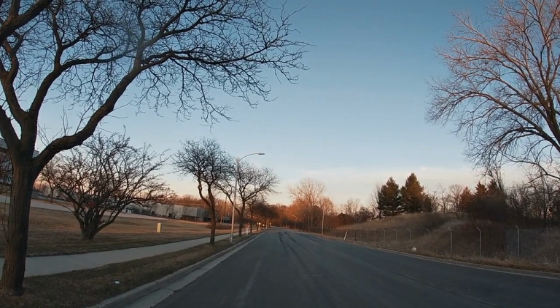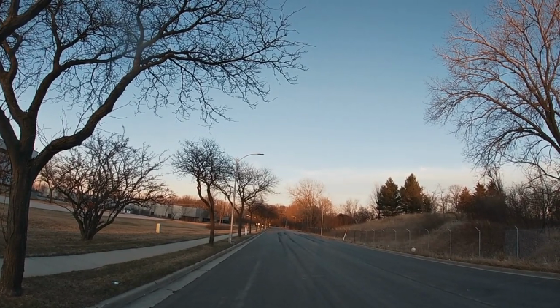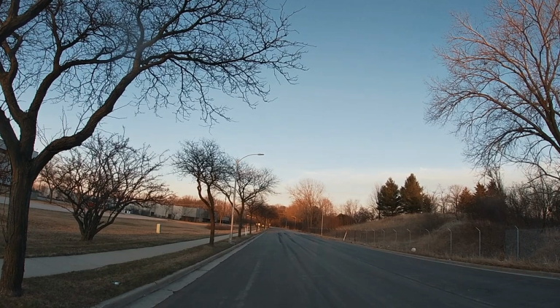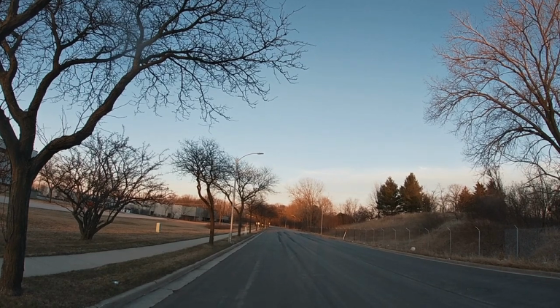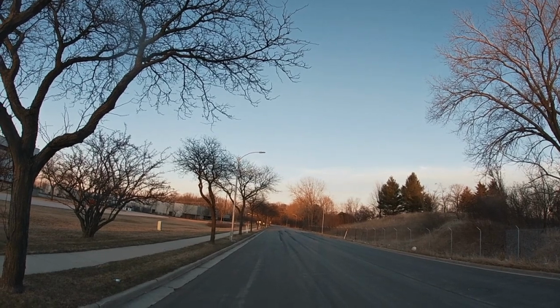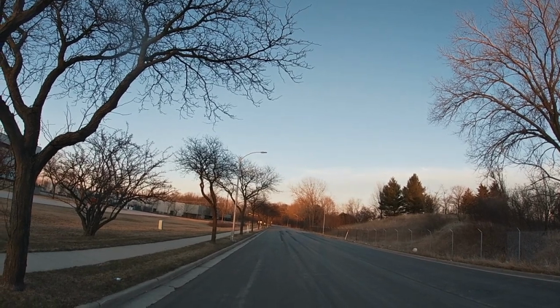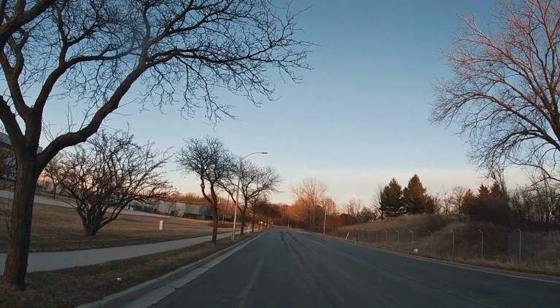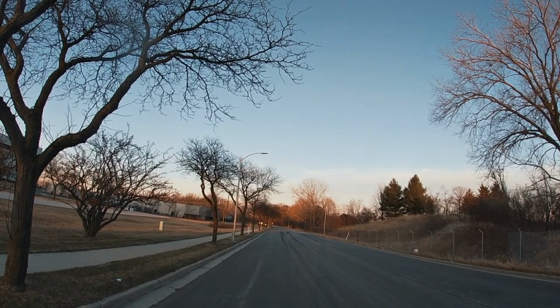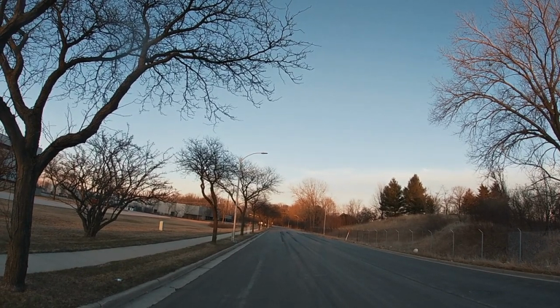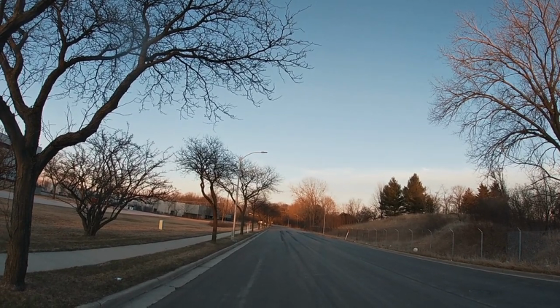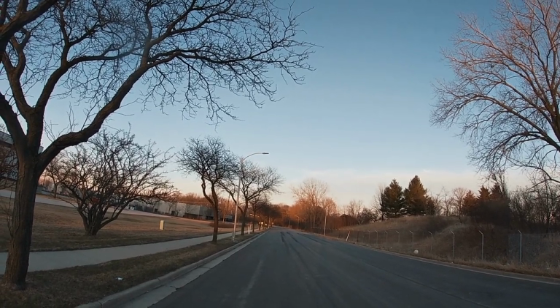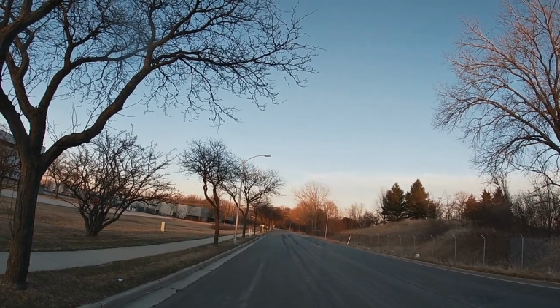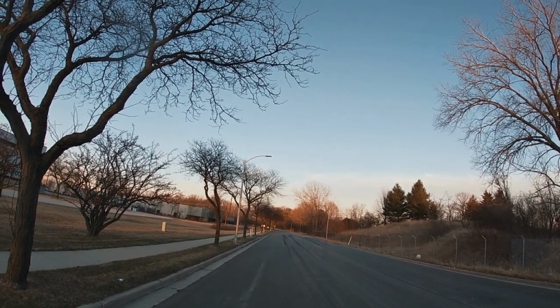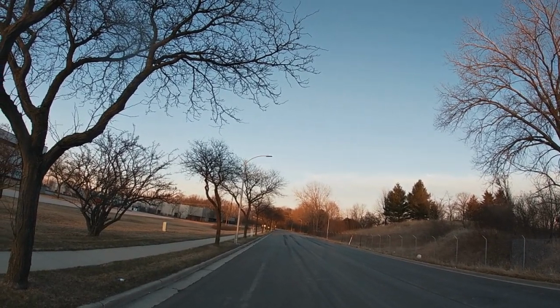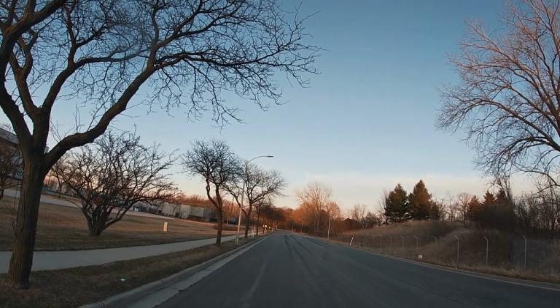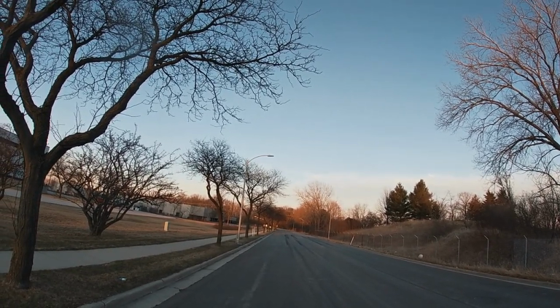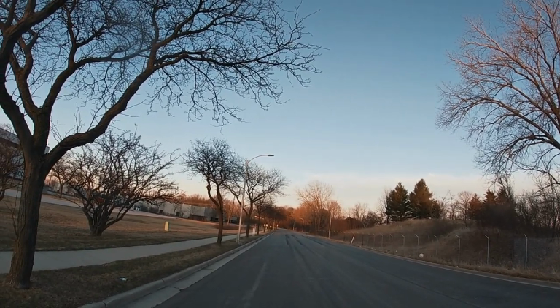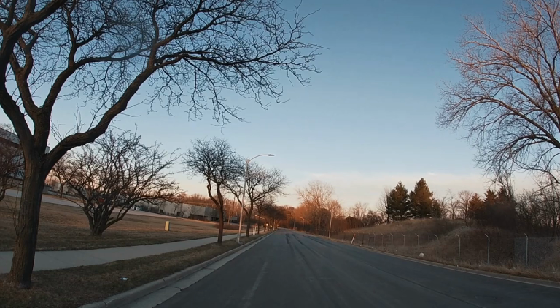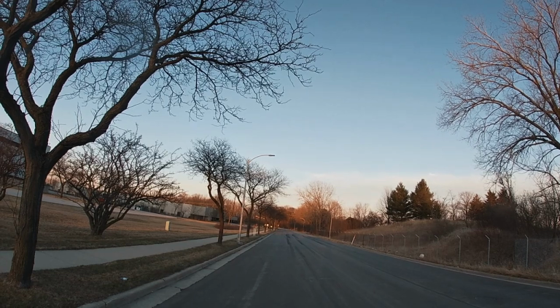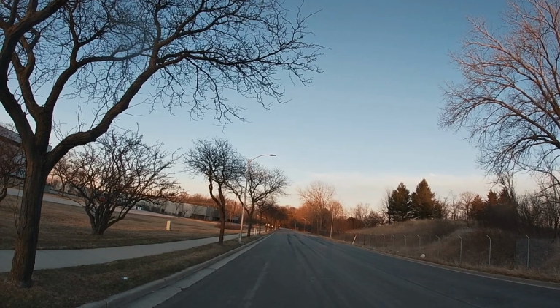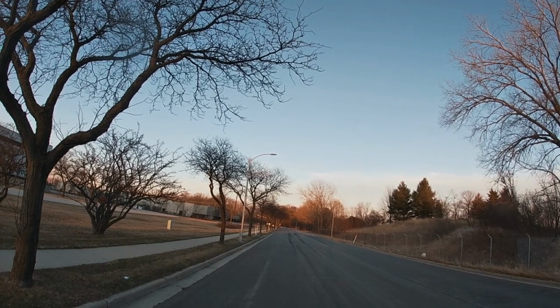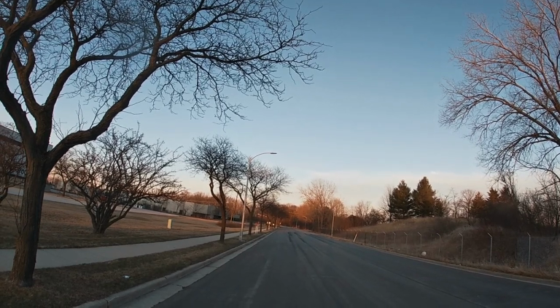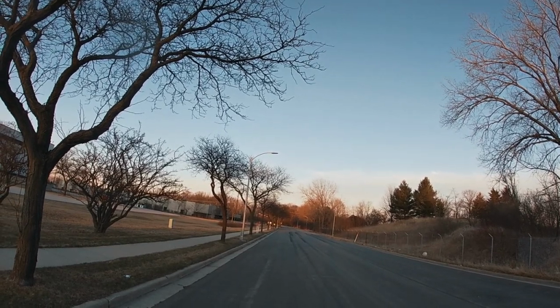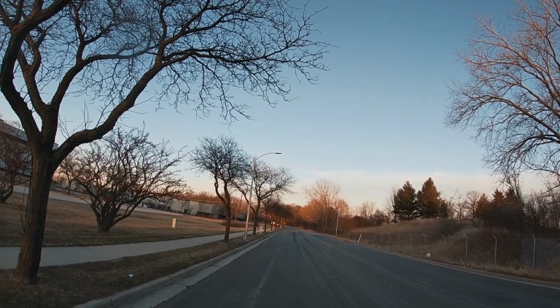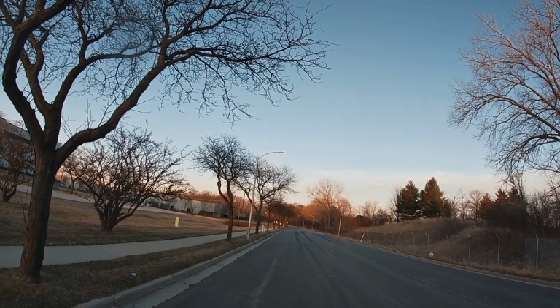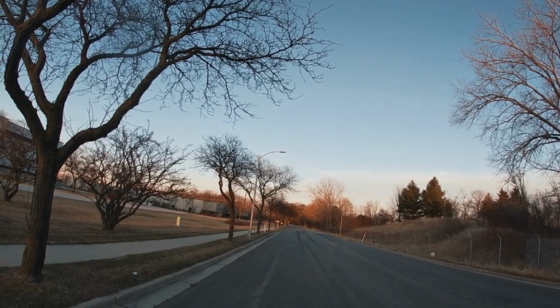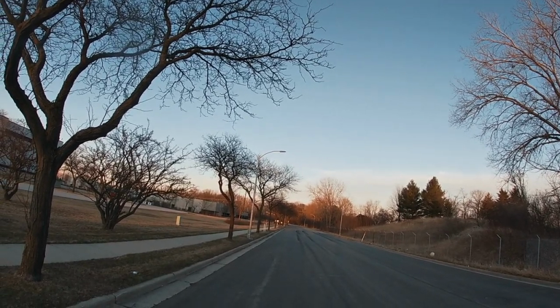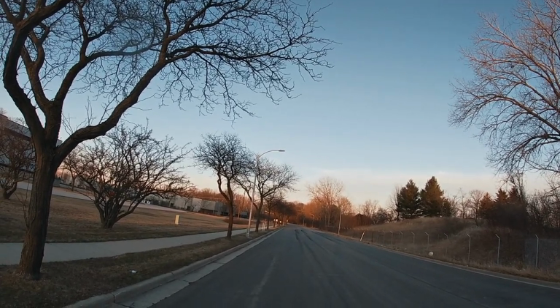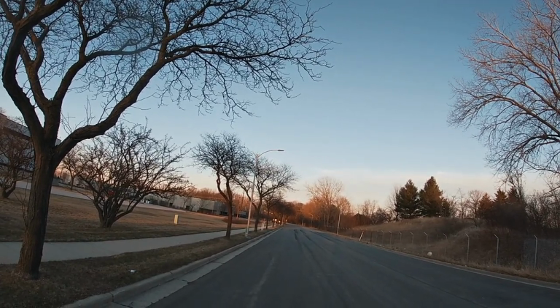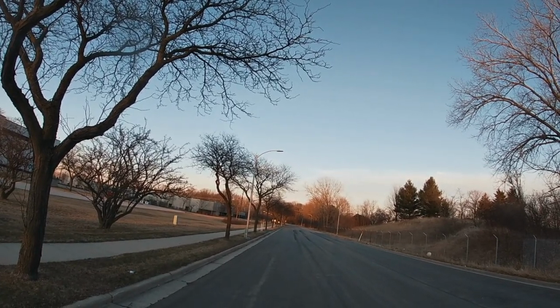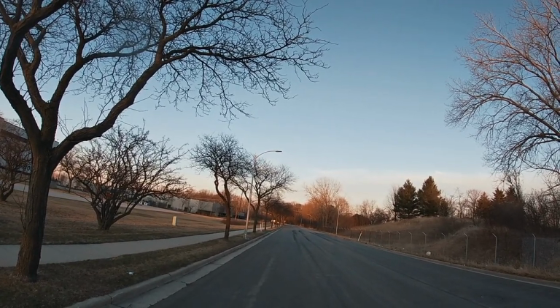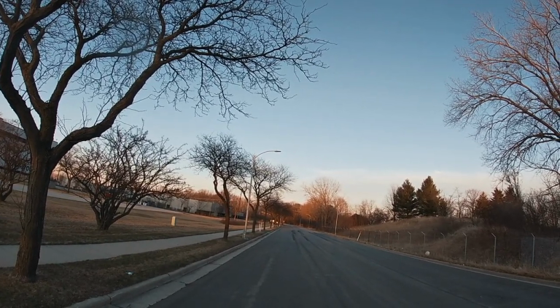Anything behind us? I'm turning around. I'm waiting for the headlights. I don't see... there they go. Coming.